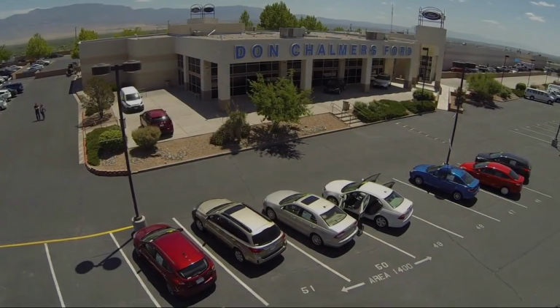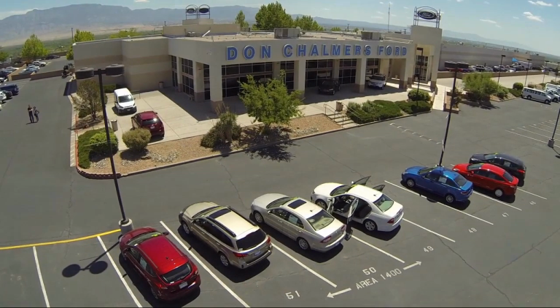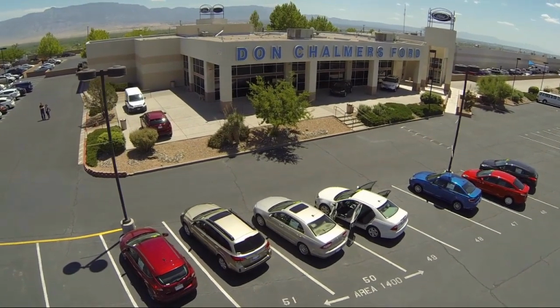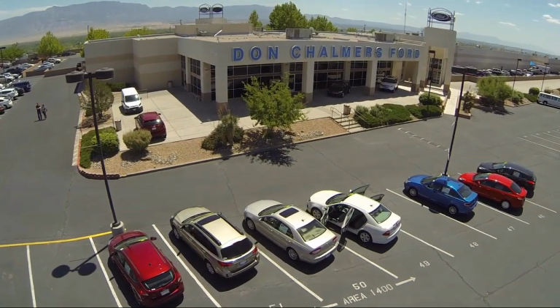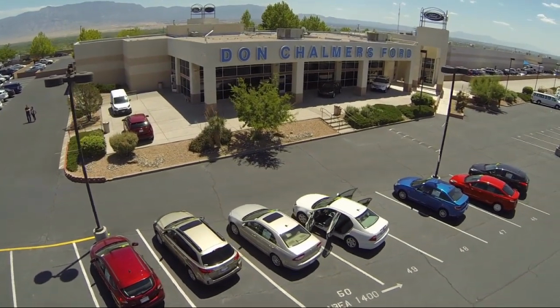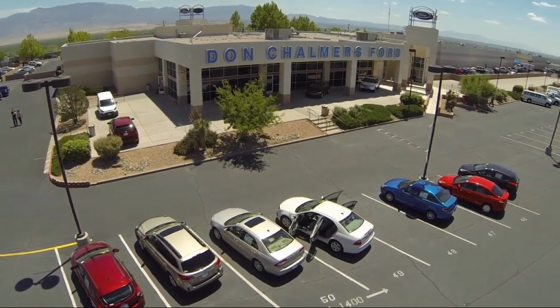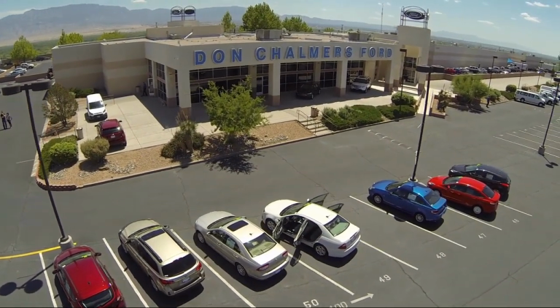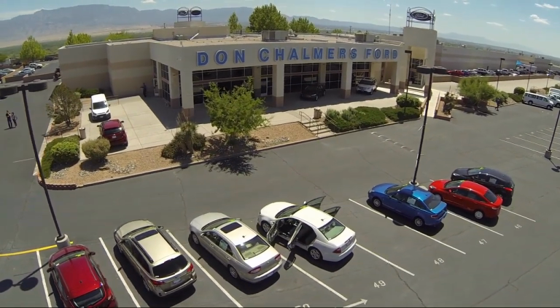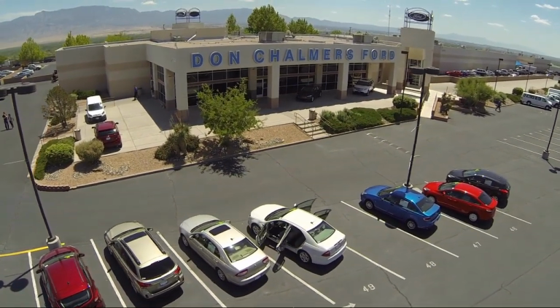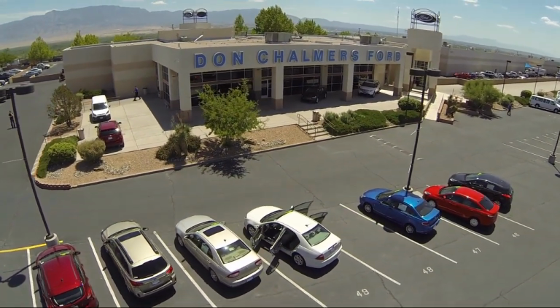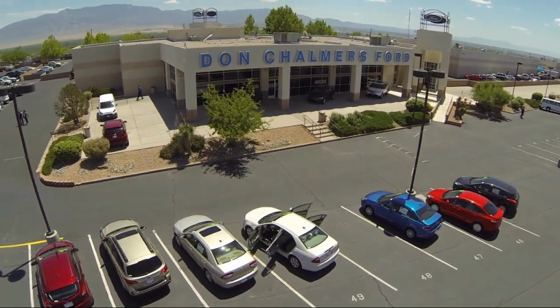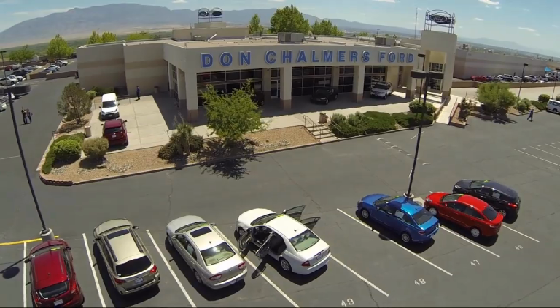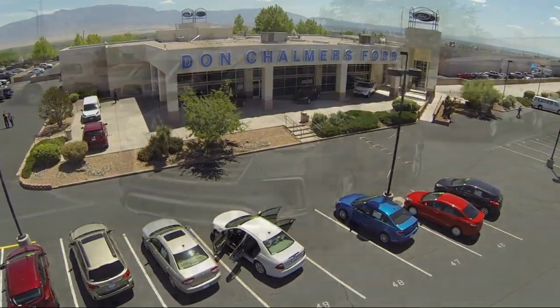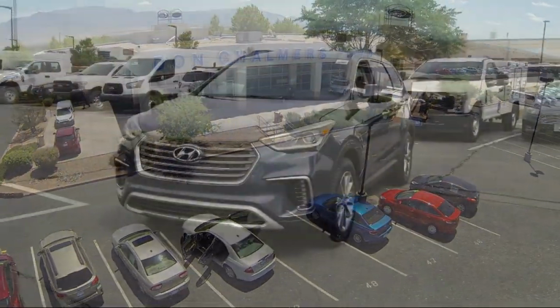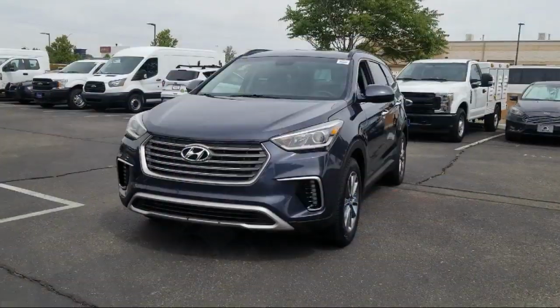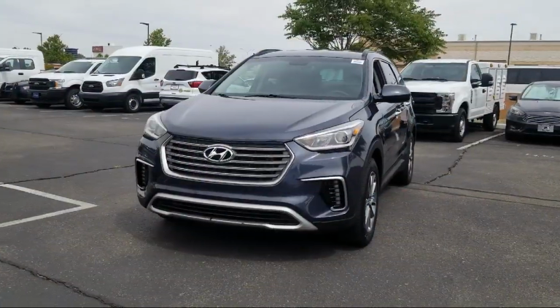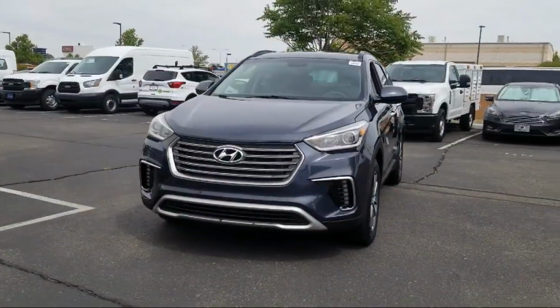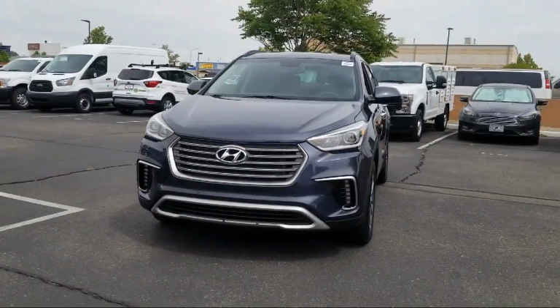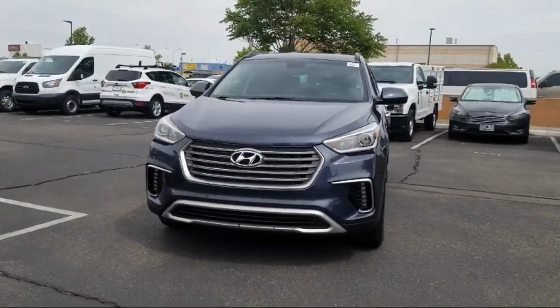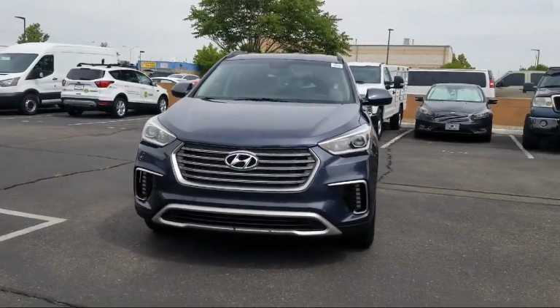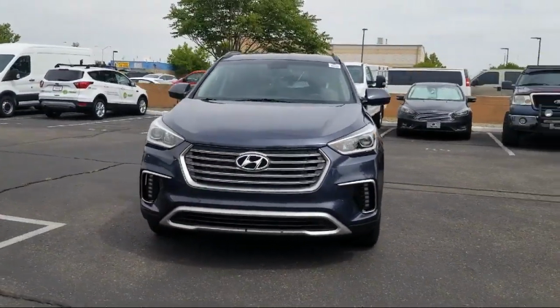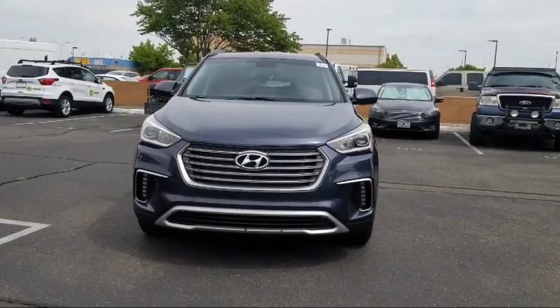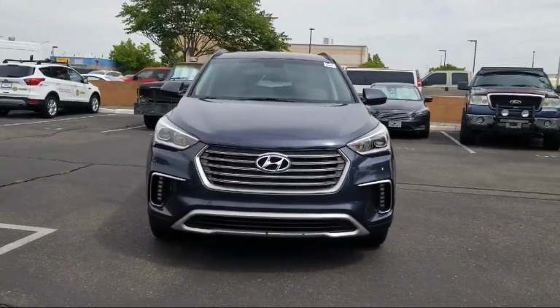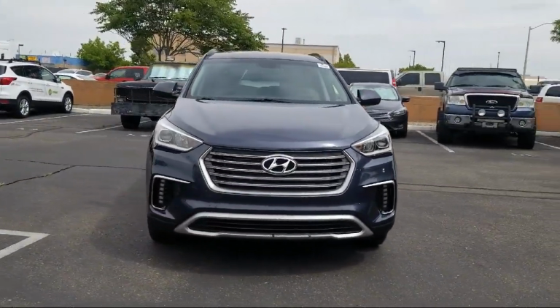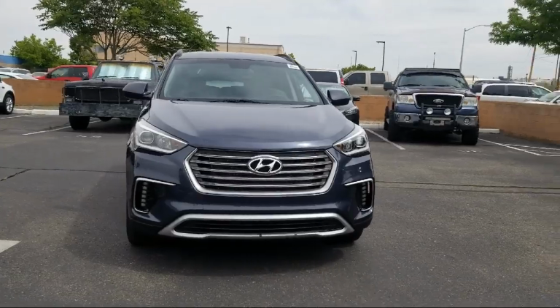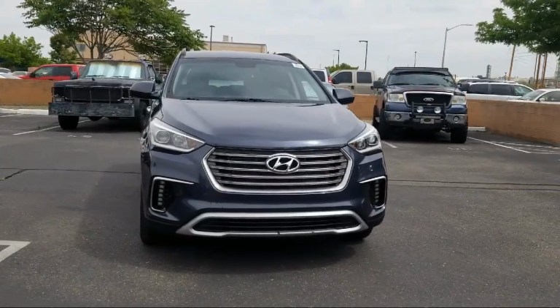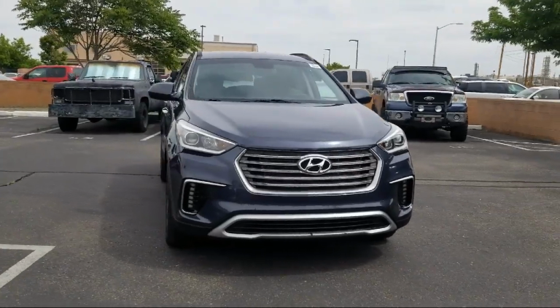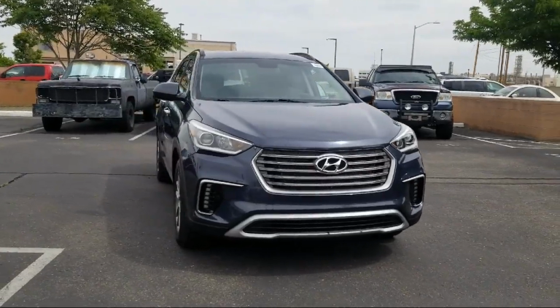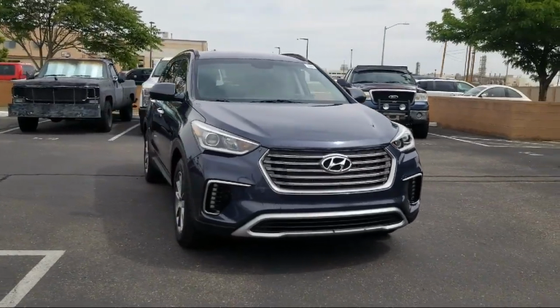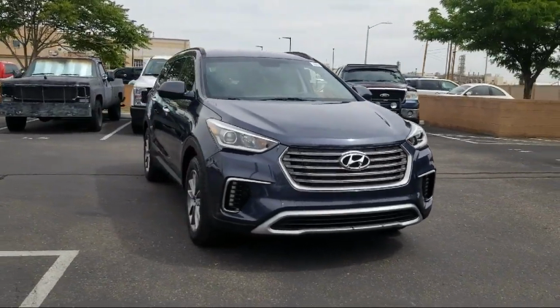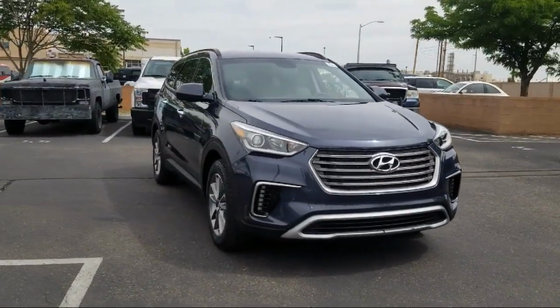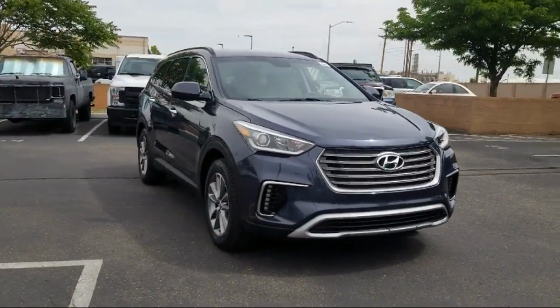Welcome to Don Chalmers Ford, and here's a look at another one of our vehicles from our great selection. It comes equipped with rear spoiler, third row seating, rear view camera, and tire pressure monitoring system.